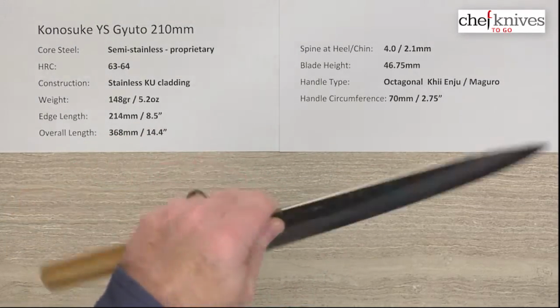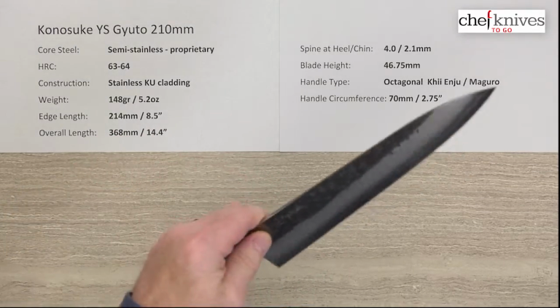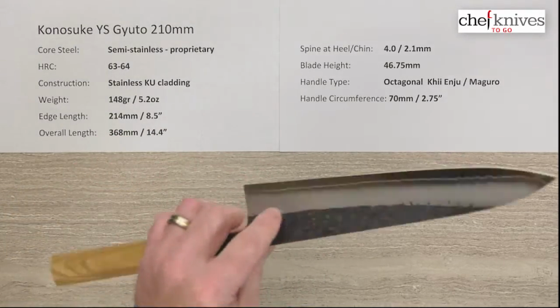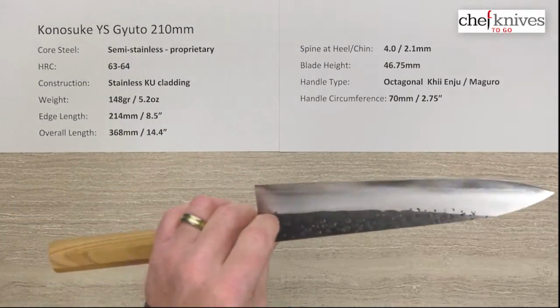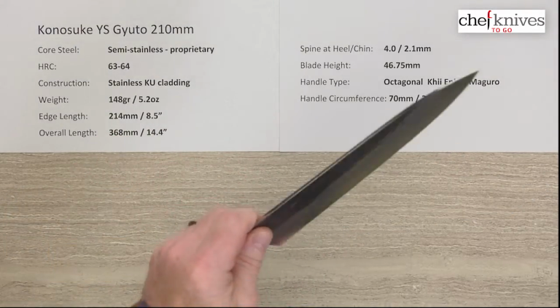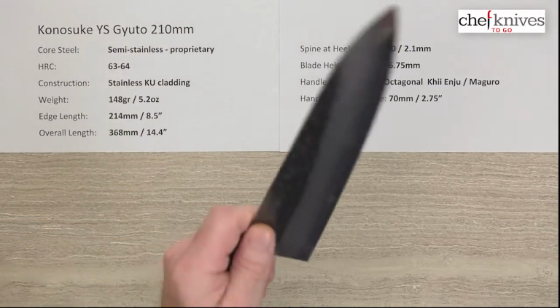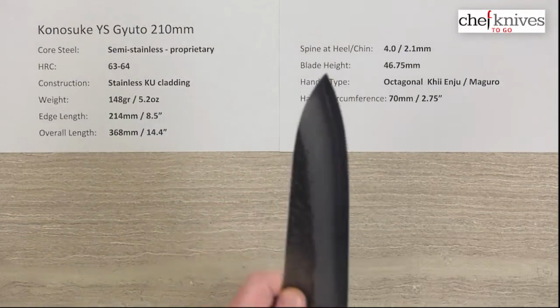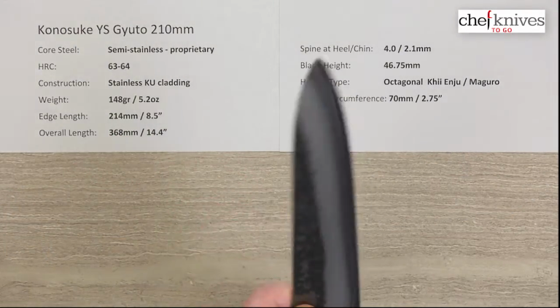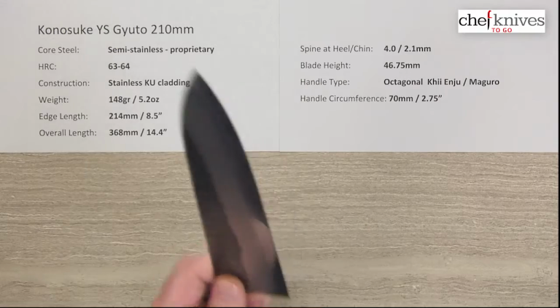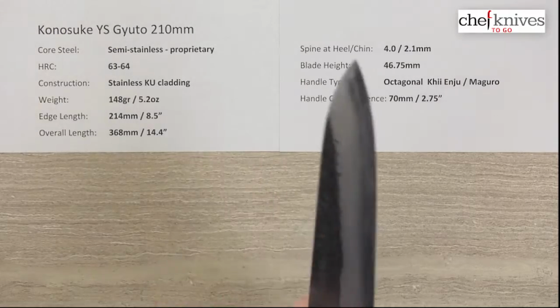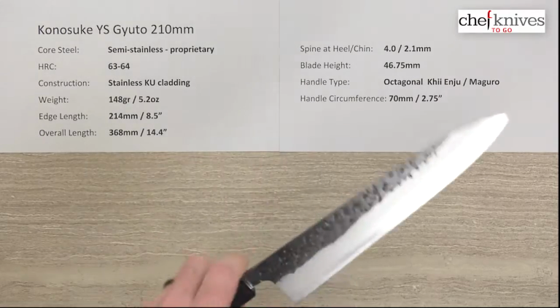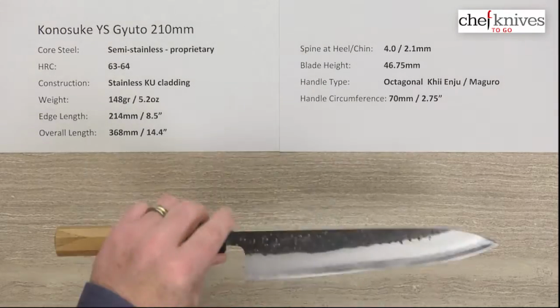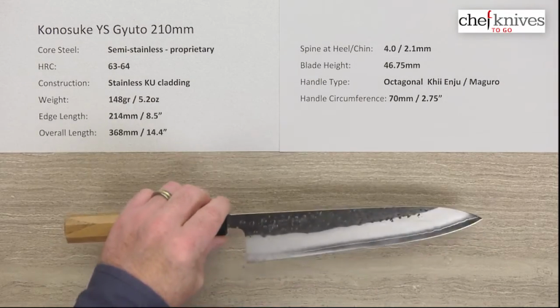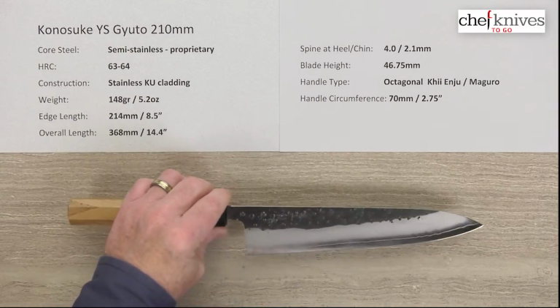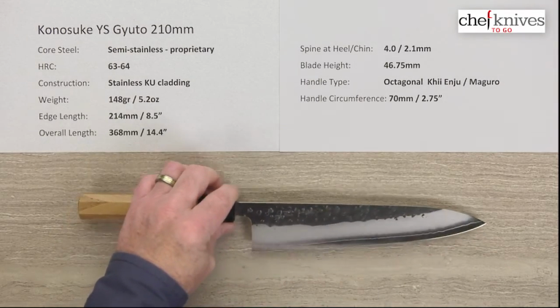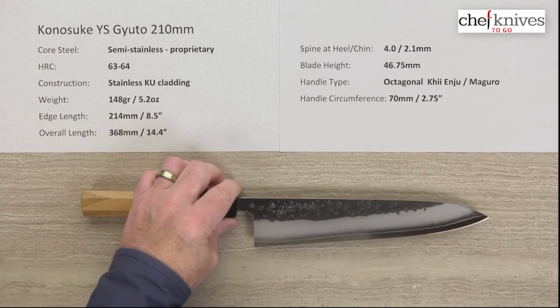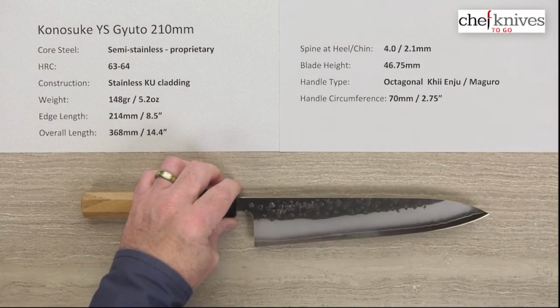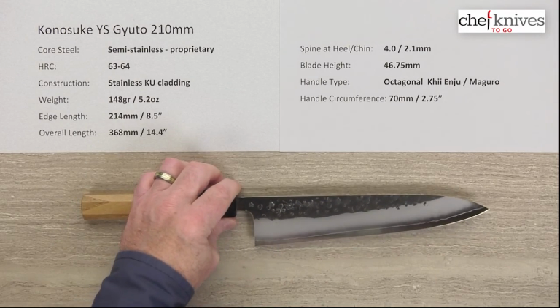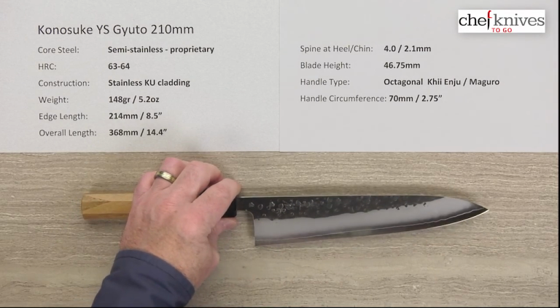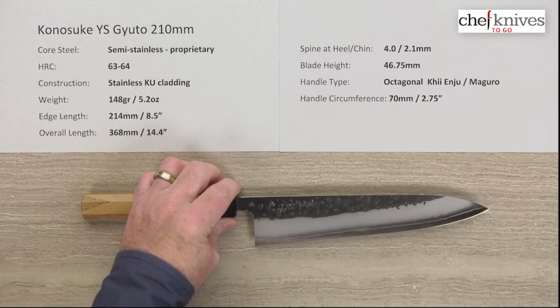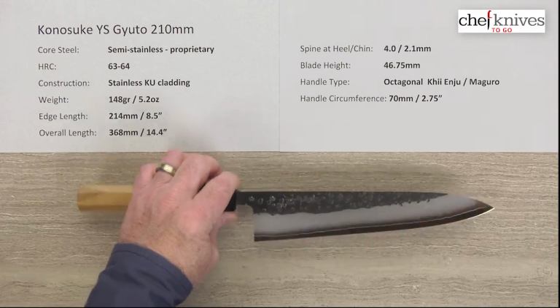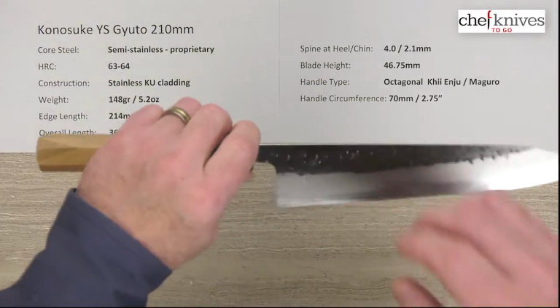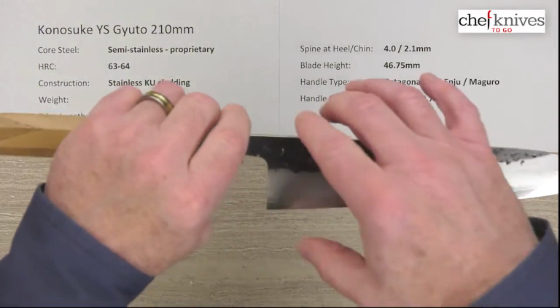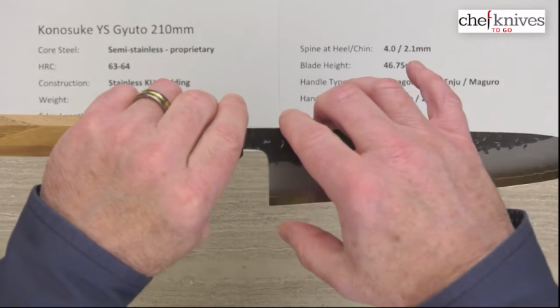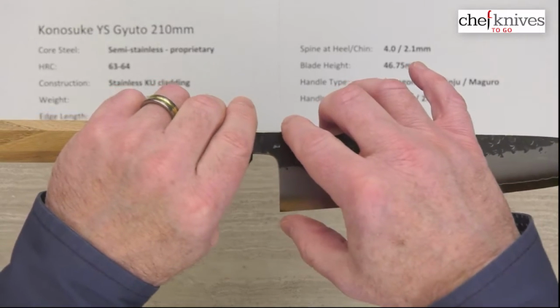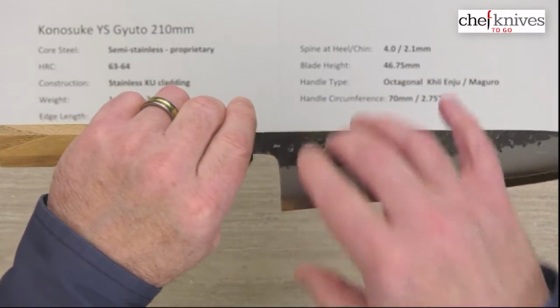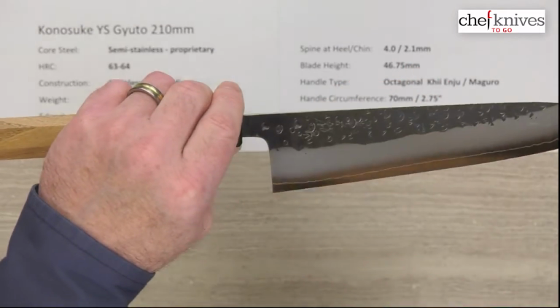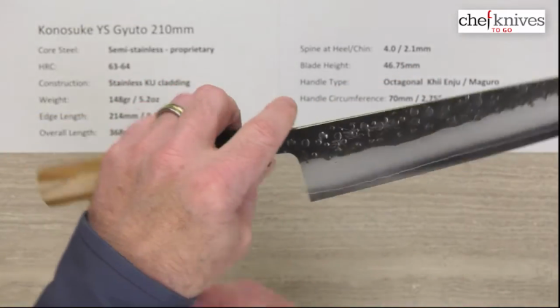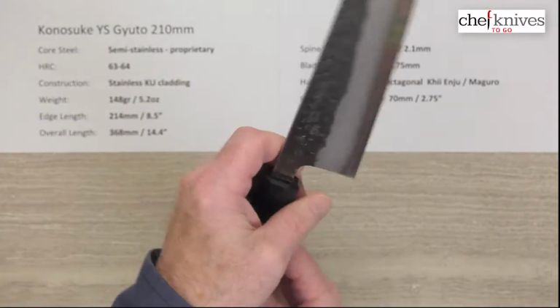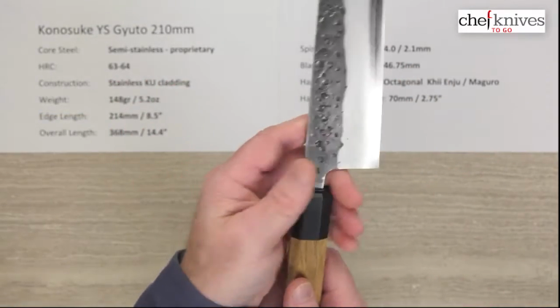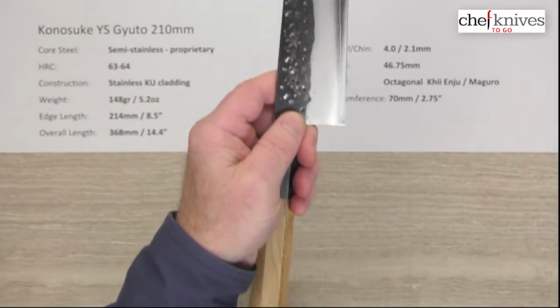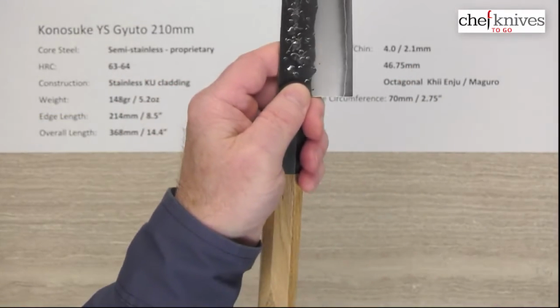You get a little bit of product sticking just because the grind is so tall on it, but if you do your part it does tend to food release pretty well, and stuff will just kind of stay in line if you keep it straight. This knife has been just — I've been playing with this one — it's been an absolute pleasure to use.